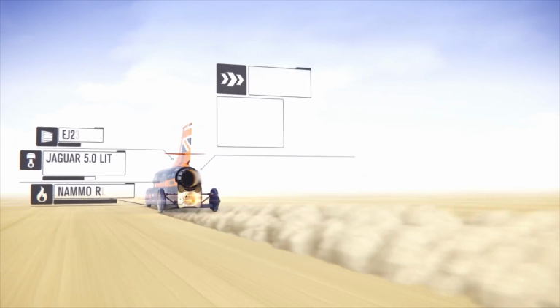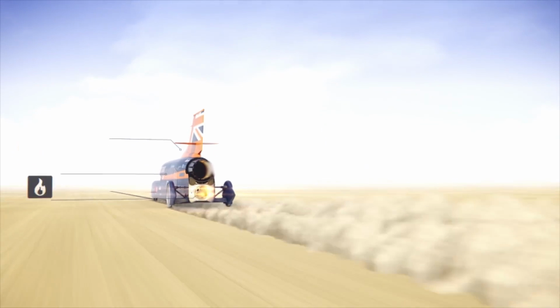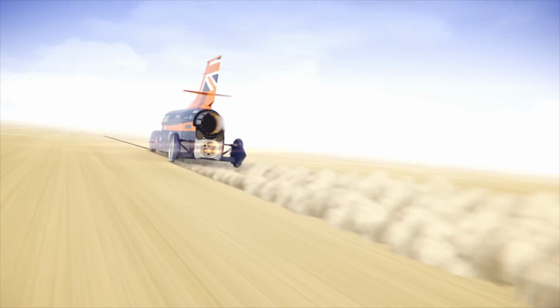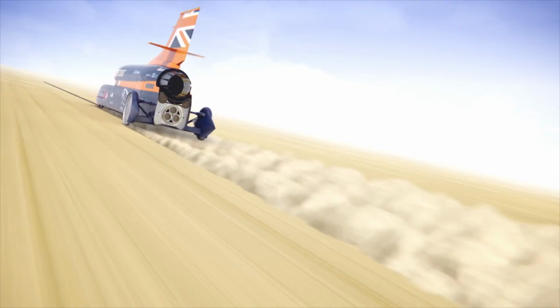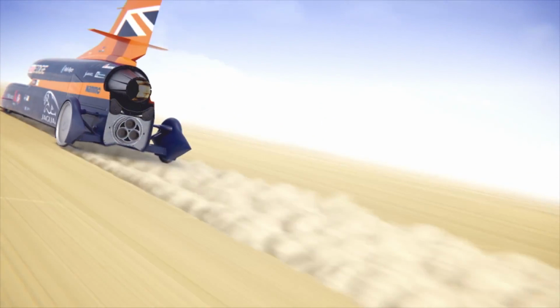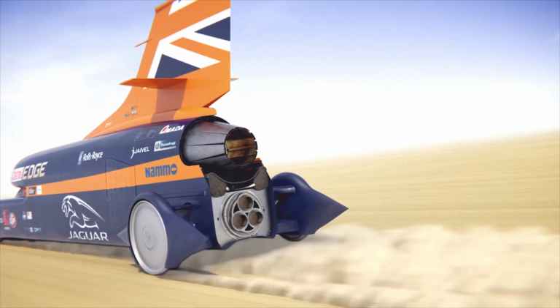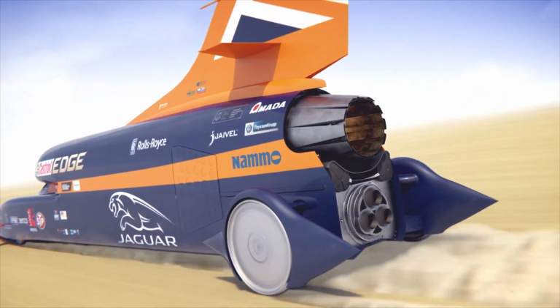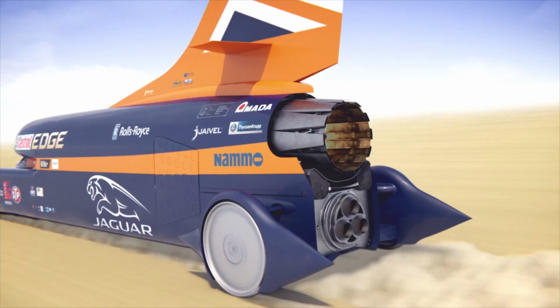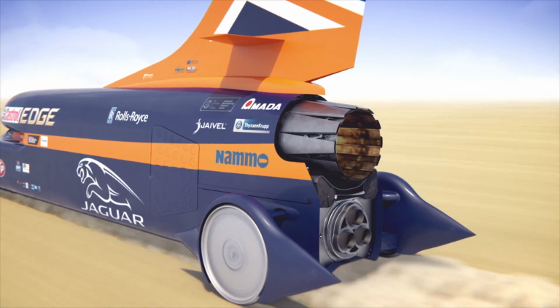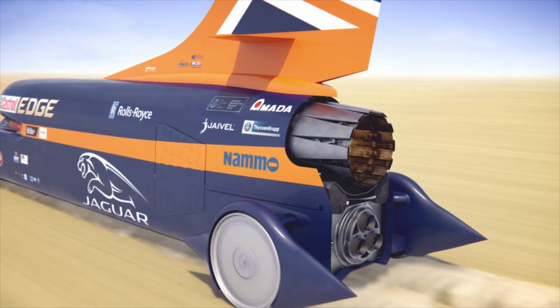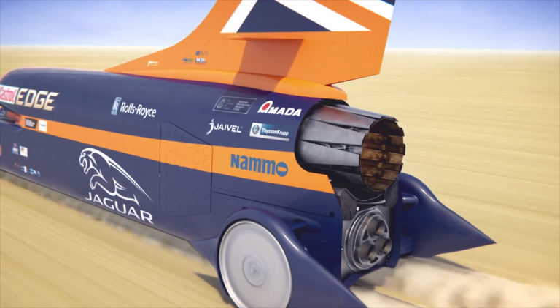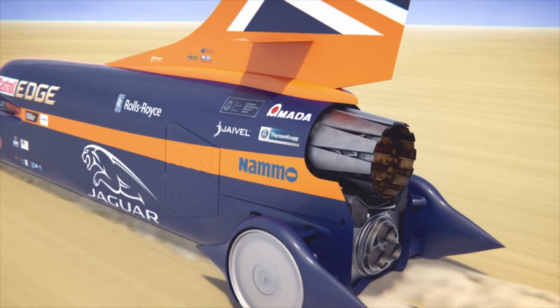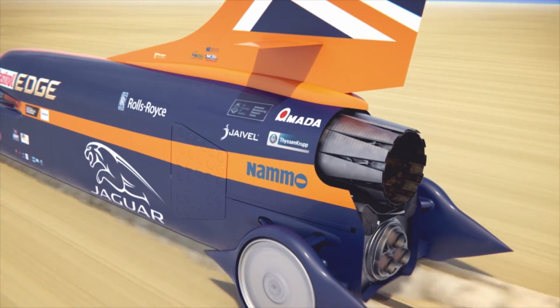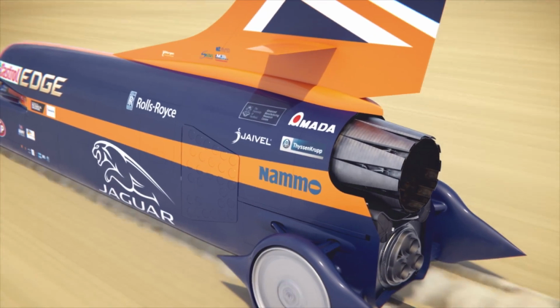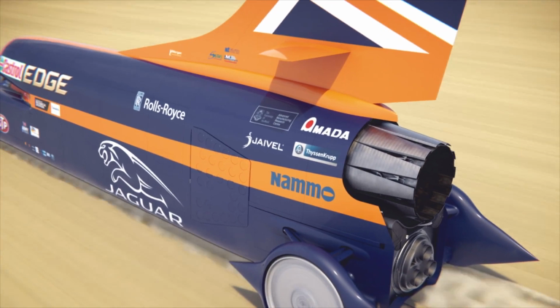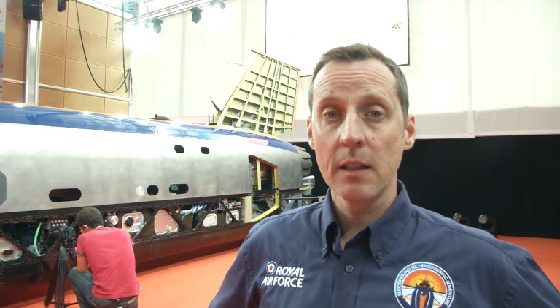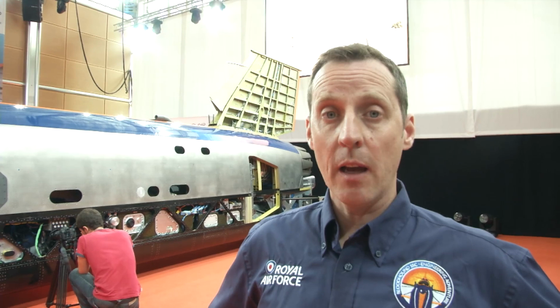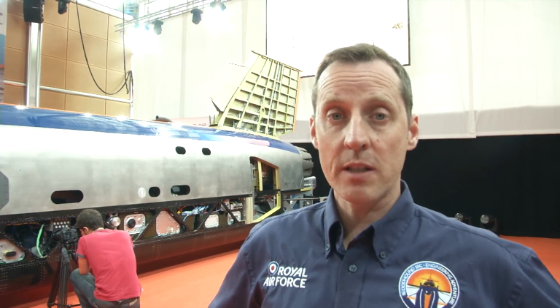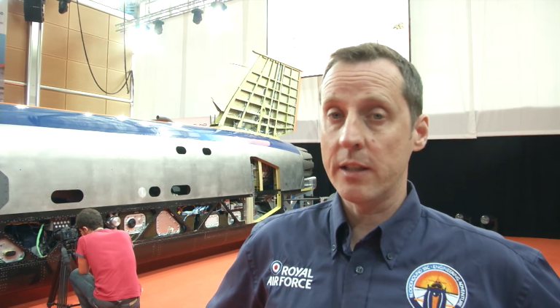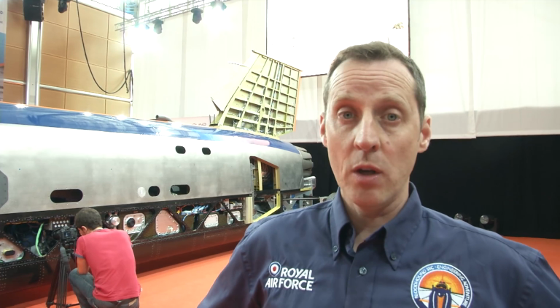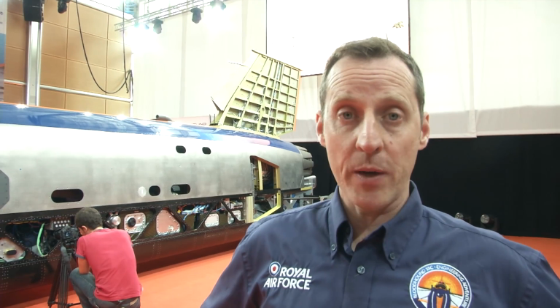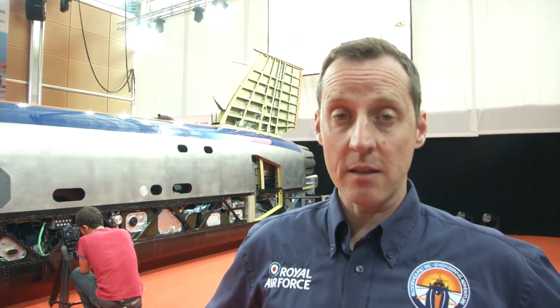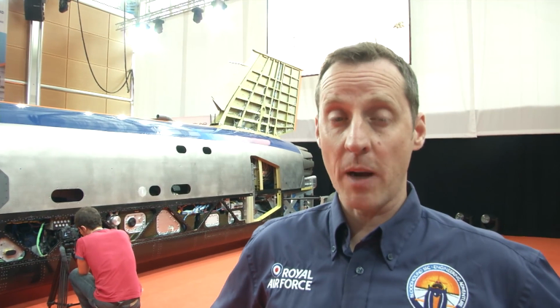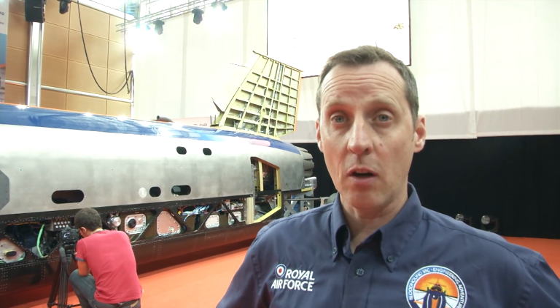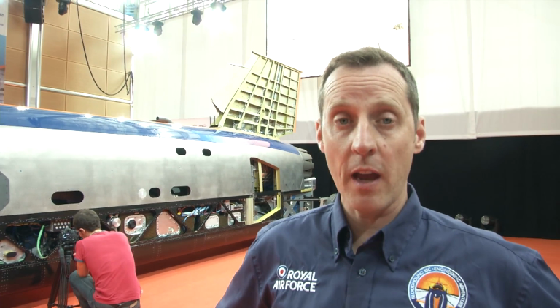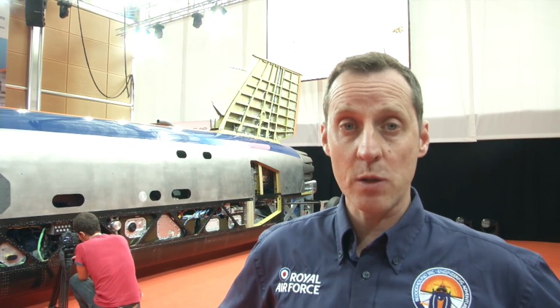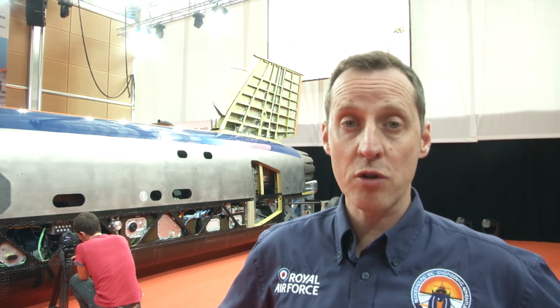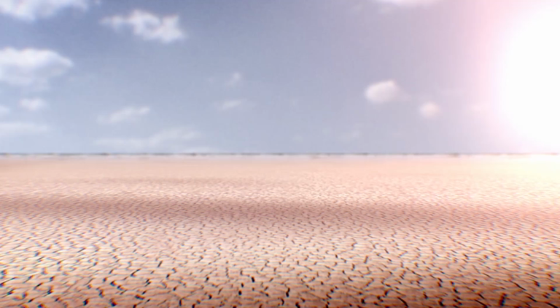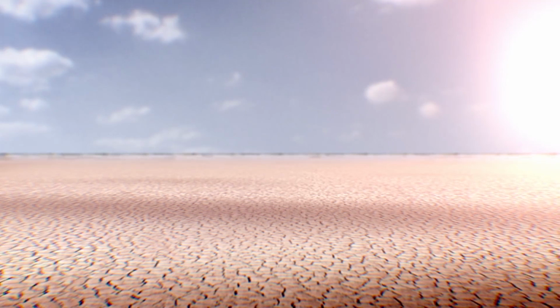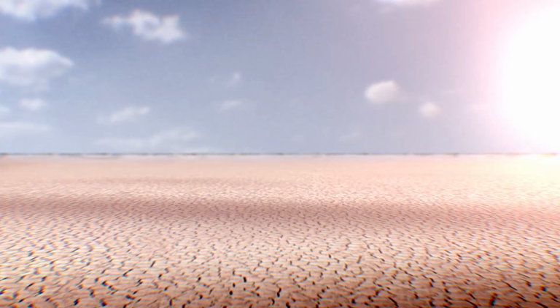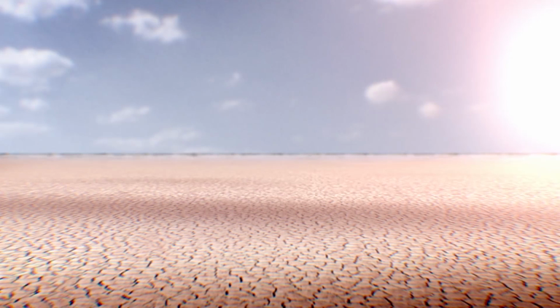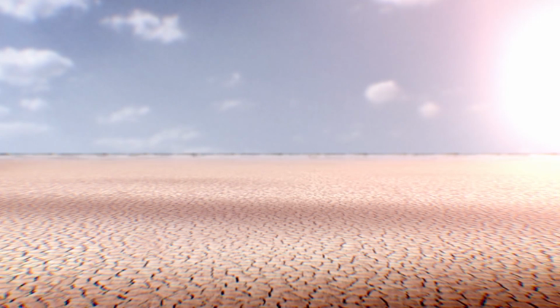The rocket will be engaged once he achieves about the 350 mile per hour mark. It takes about 25-30 seconds to achieve 350 miles per hour, and then that rocket will fire for about a further 20 seconds, which is calculated to happen as it enters the measured mile of the 12-mile track out at the Hakskeen Pan in South Africa.